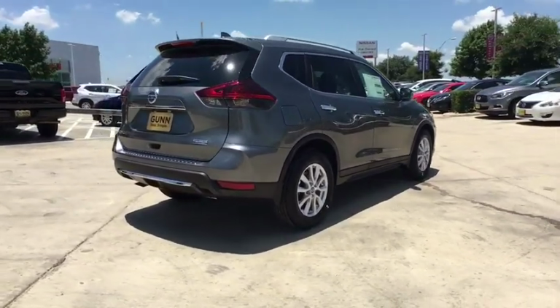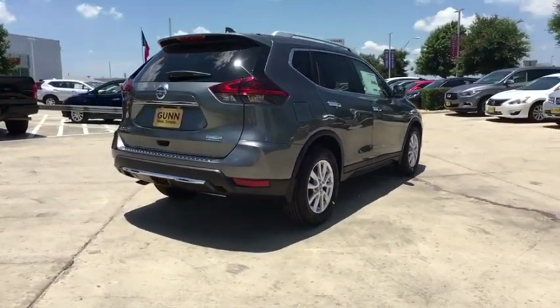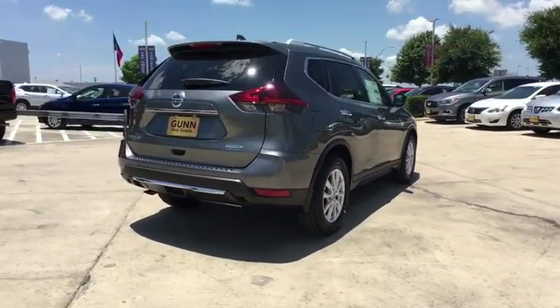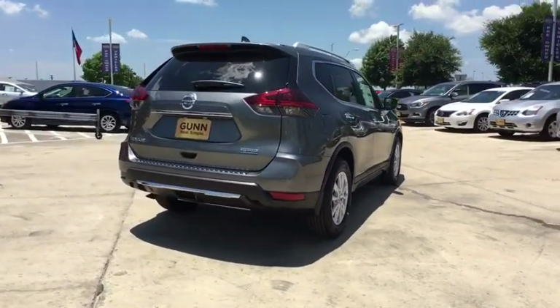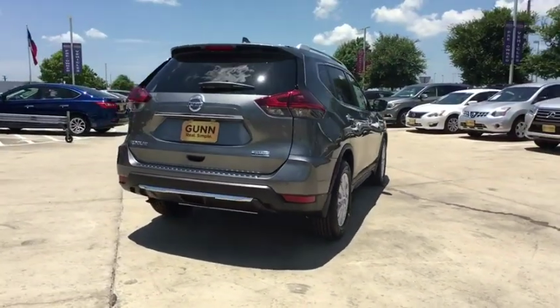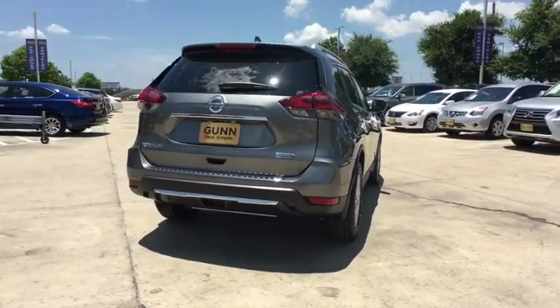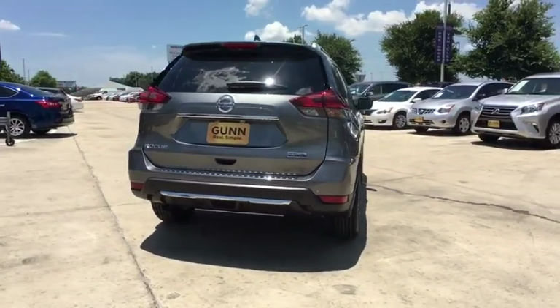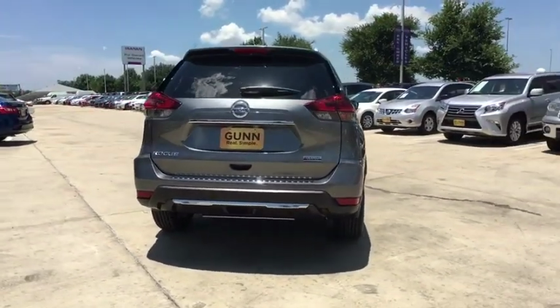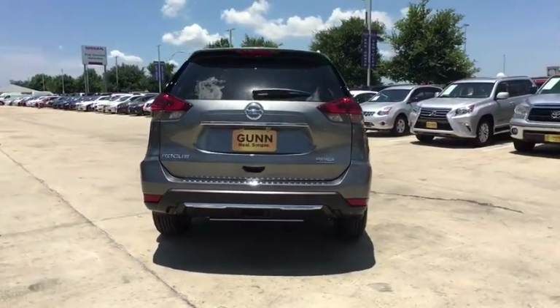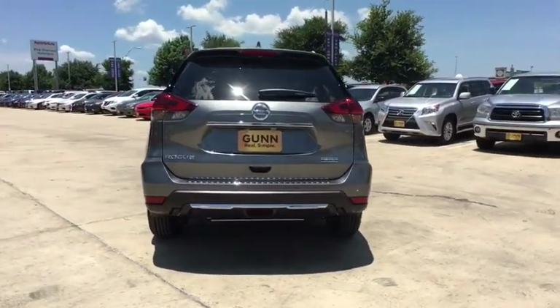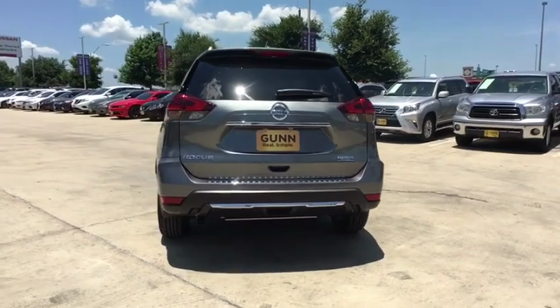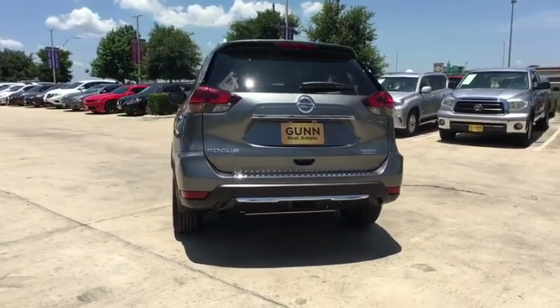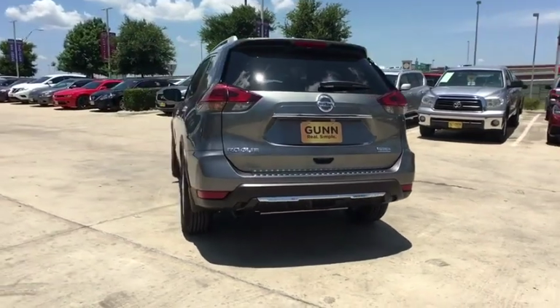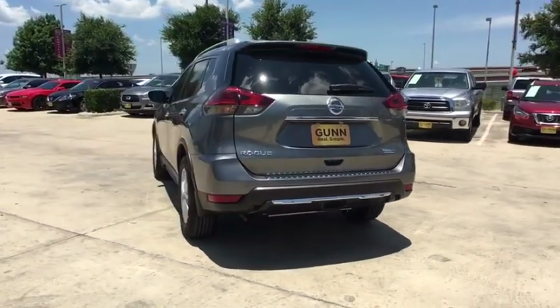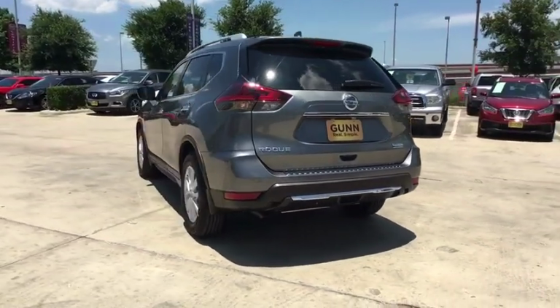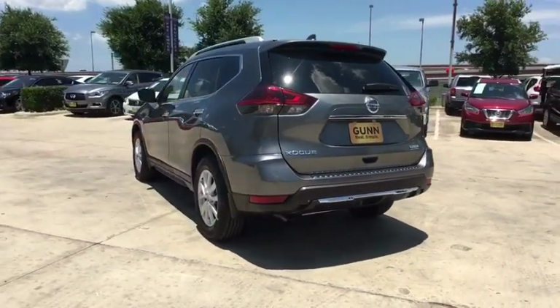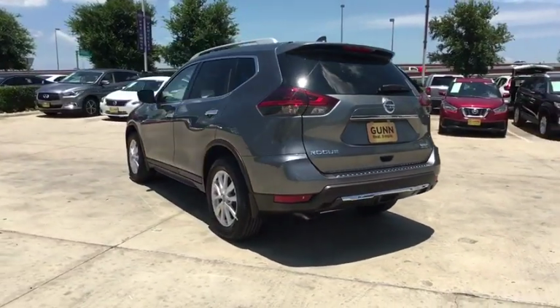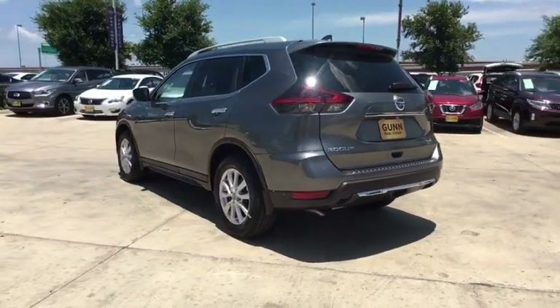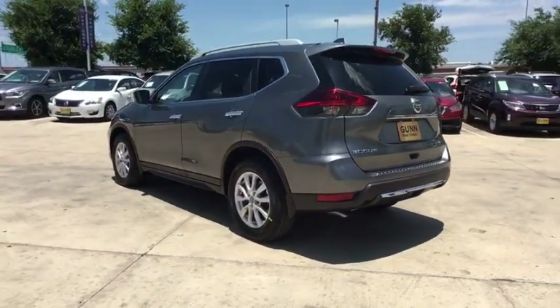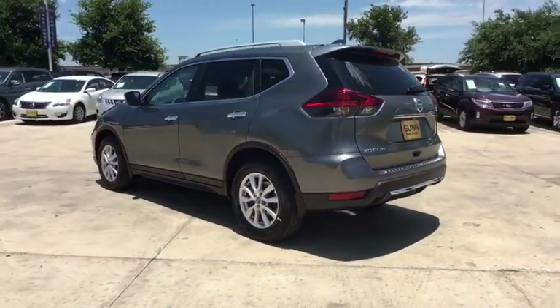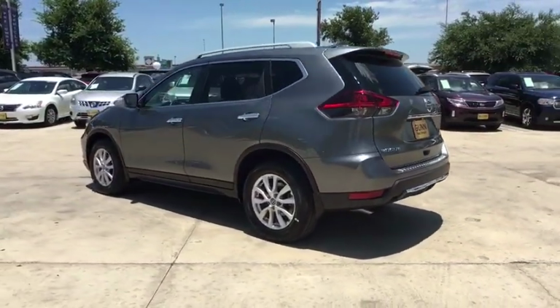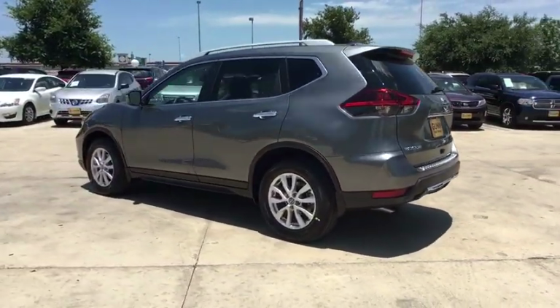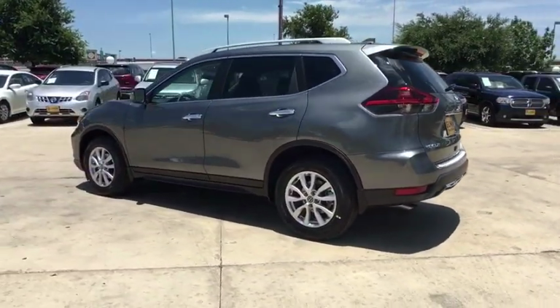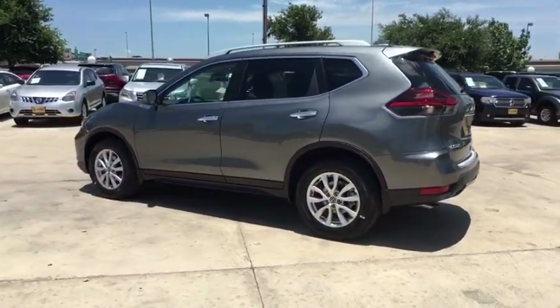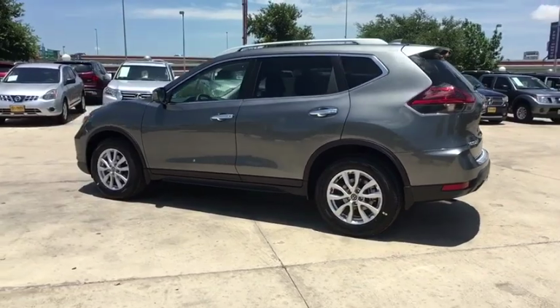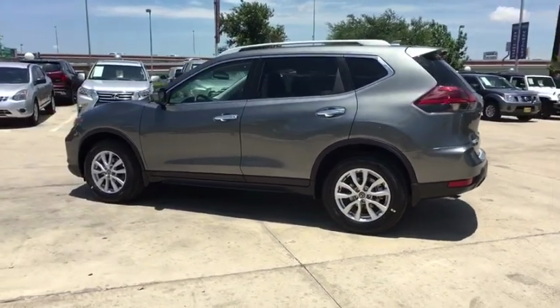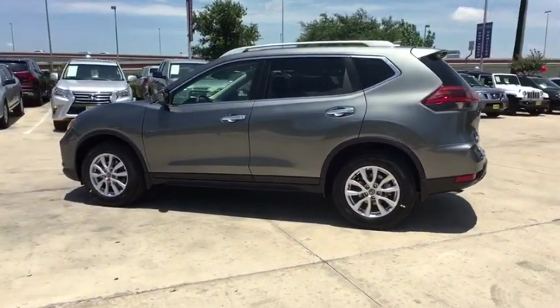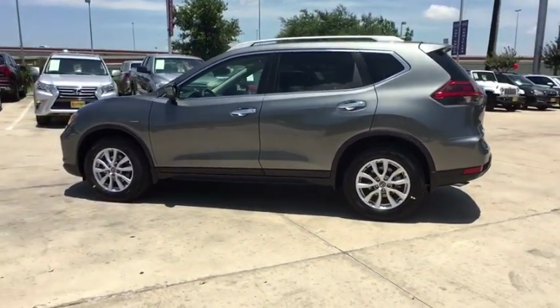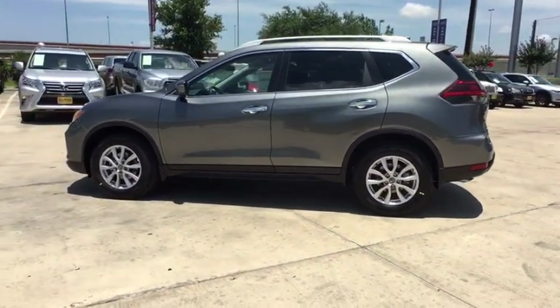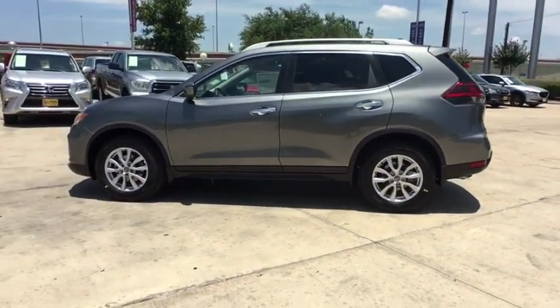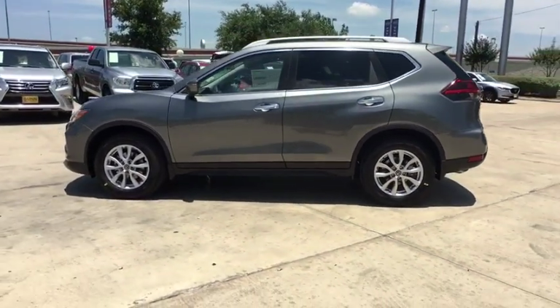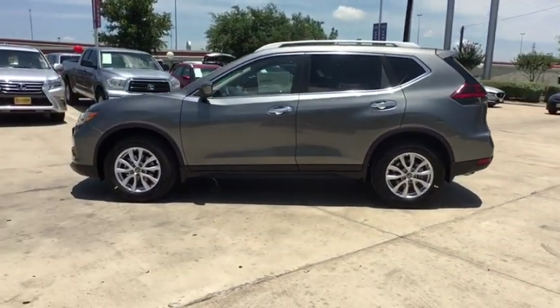Here are some of this vehicle's great options: backup camera, steering wheel audio controls, keyless entry, stability control, lane departure warning, traction control, anti-lock braking system, Bluetooth.